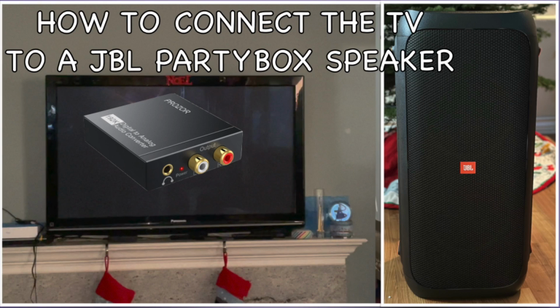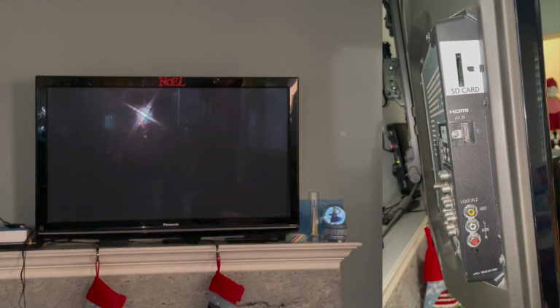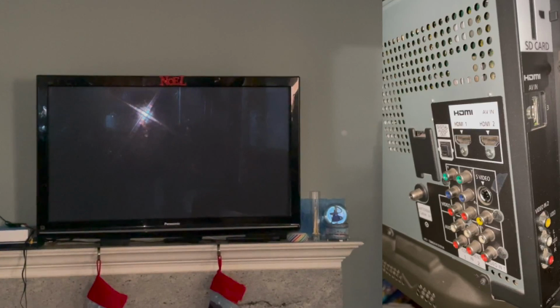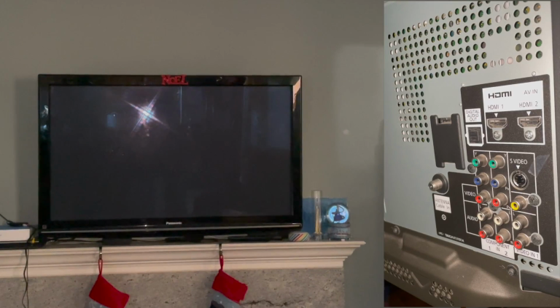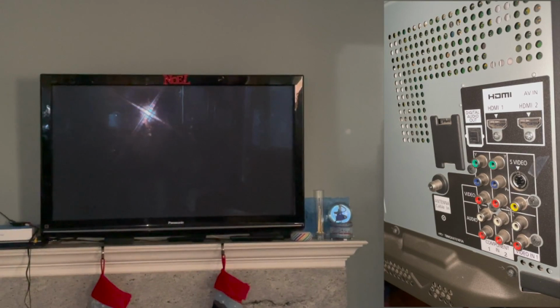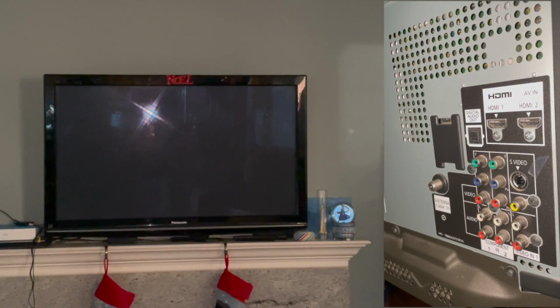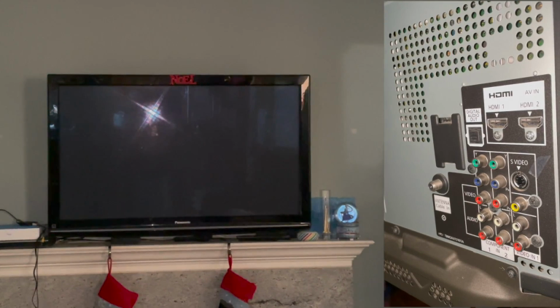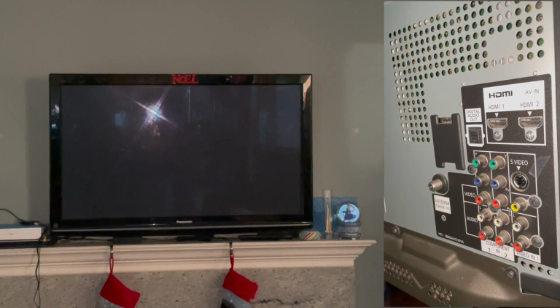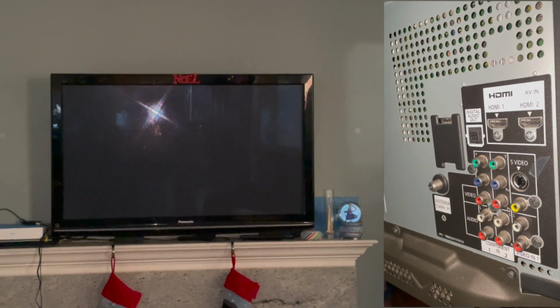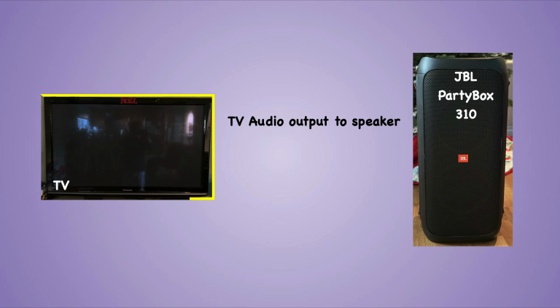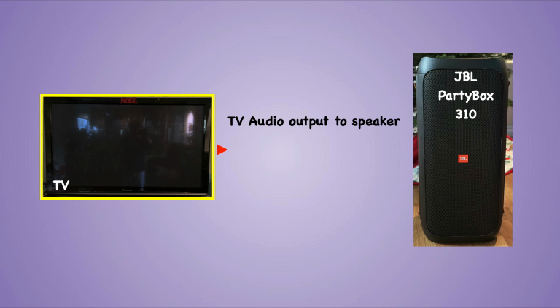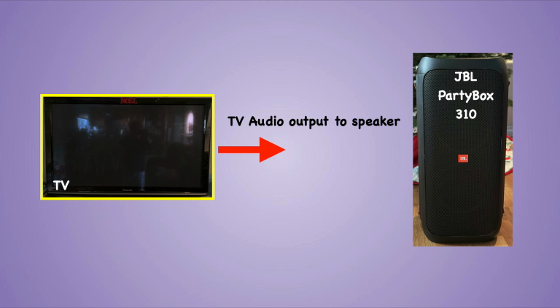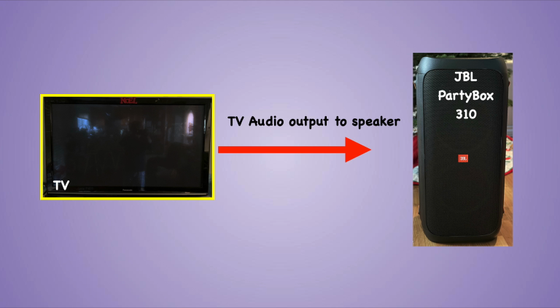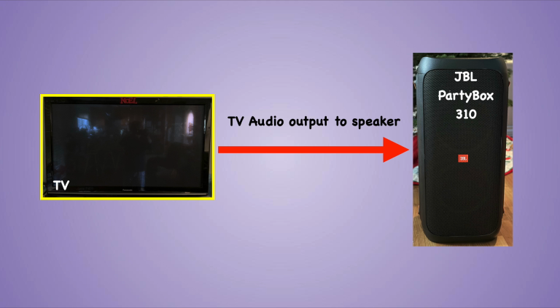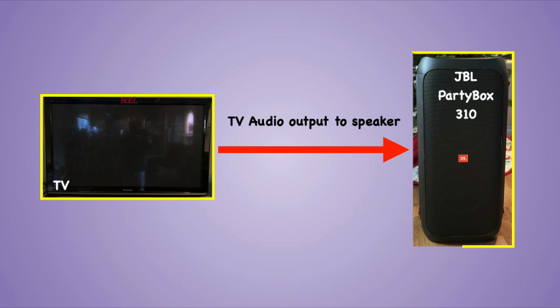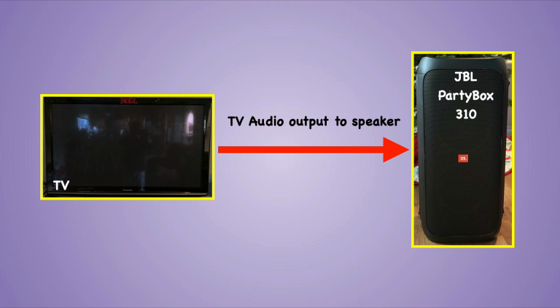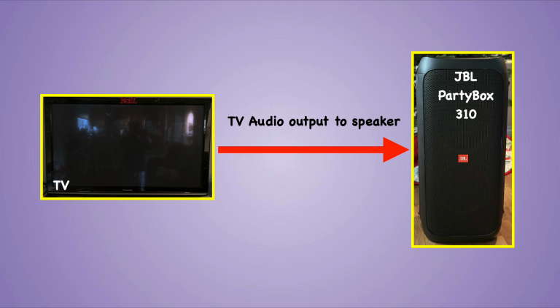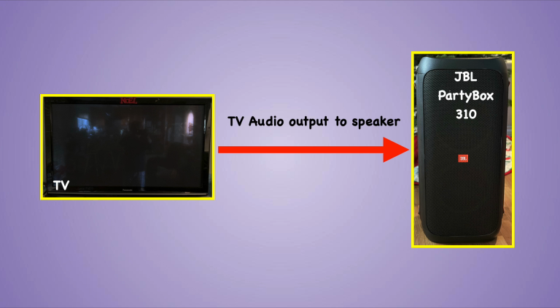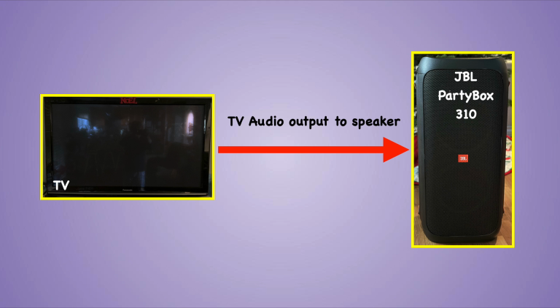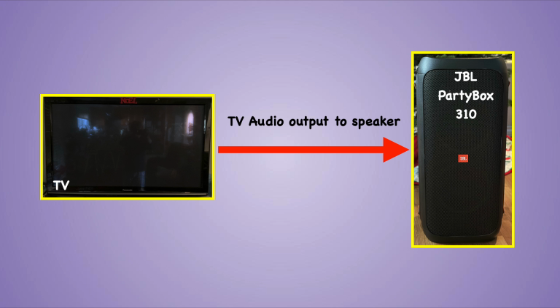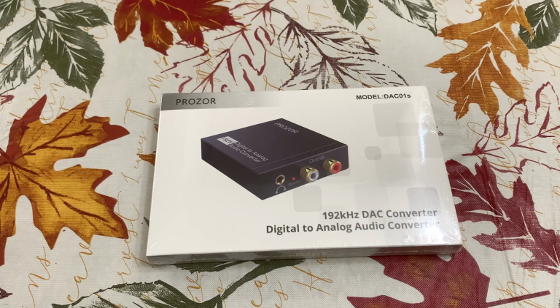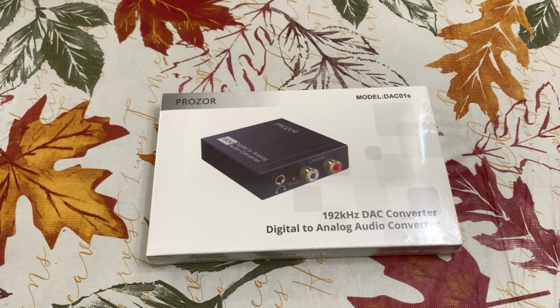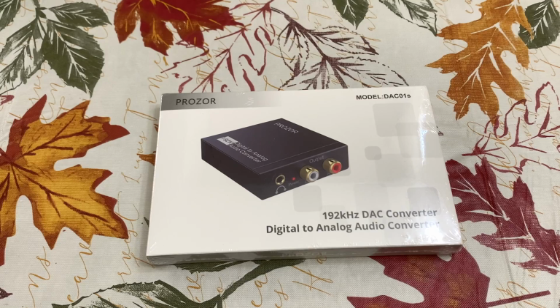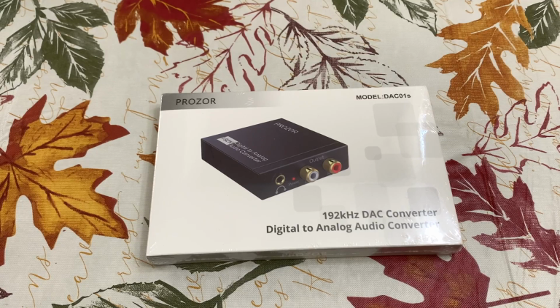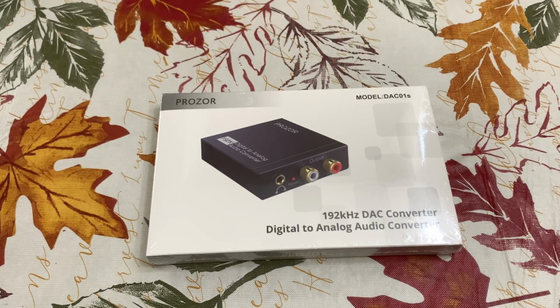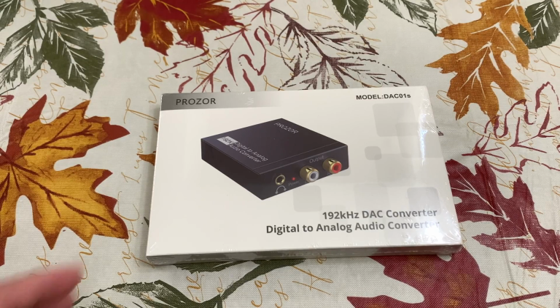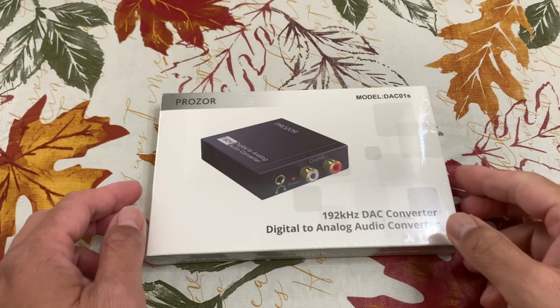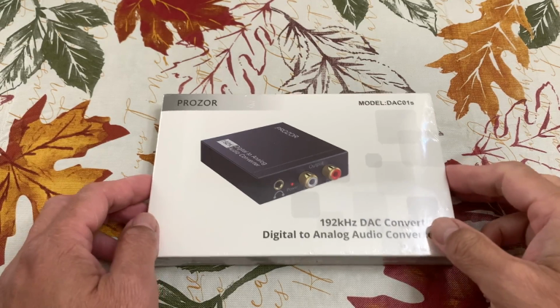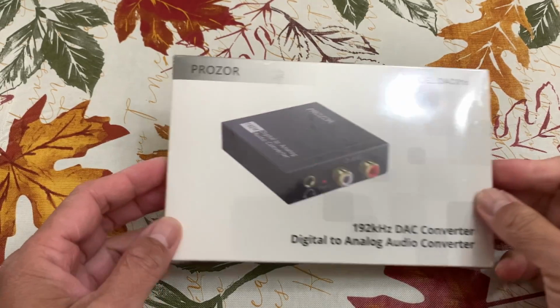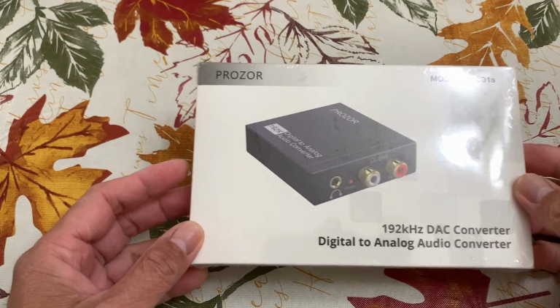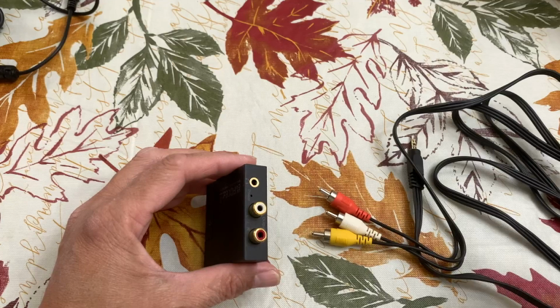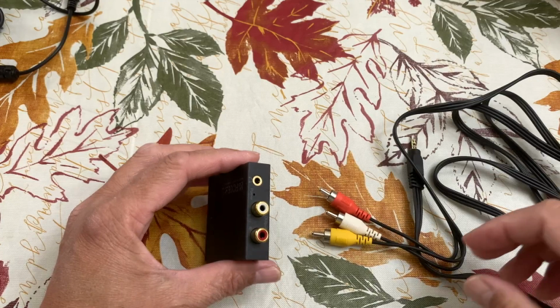The existing TV we have only has digital audio out. To connect it to a speaker, we need to convert the digital audio to an analog audio signal. To achieve this, we require a dedicated digital to analog audio converter. Let's get started.